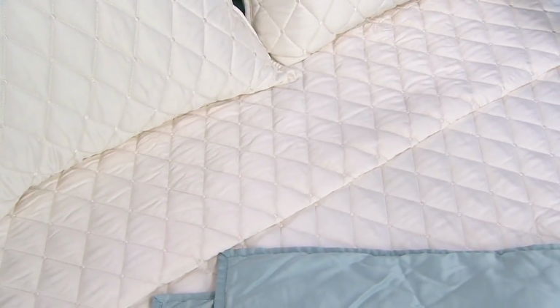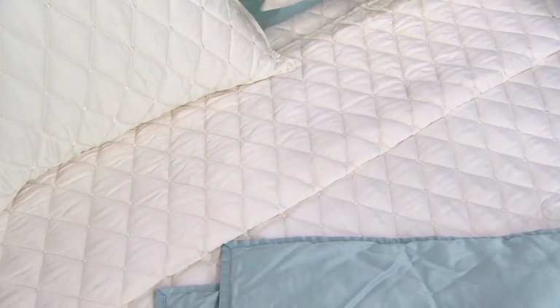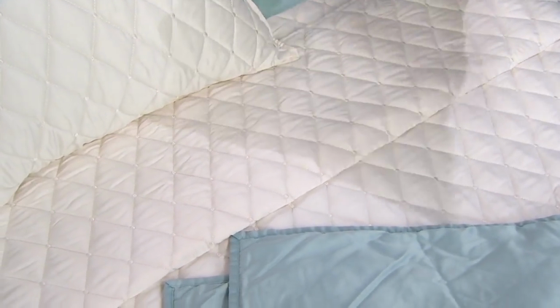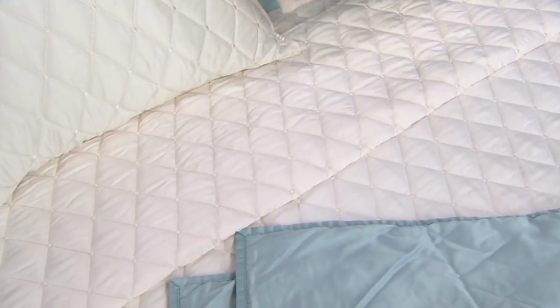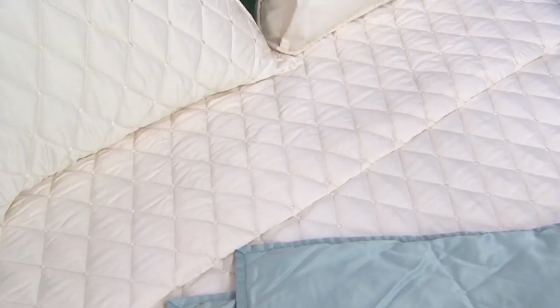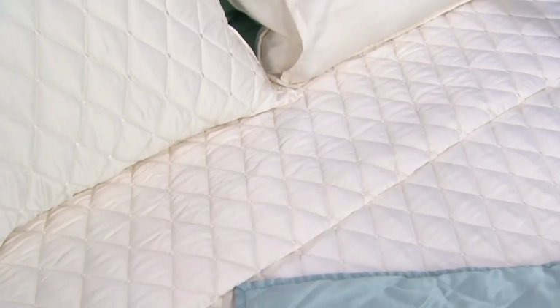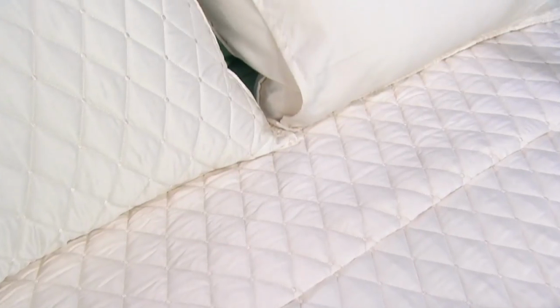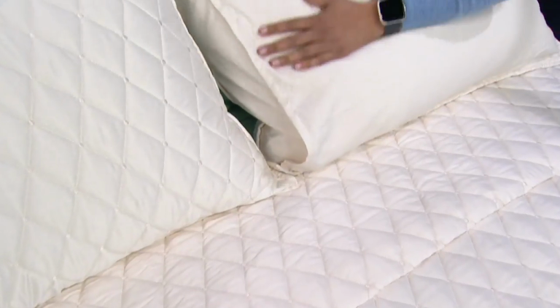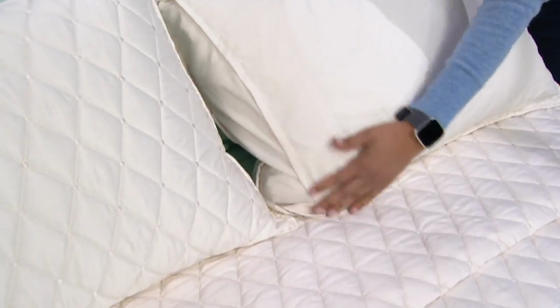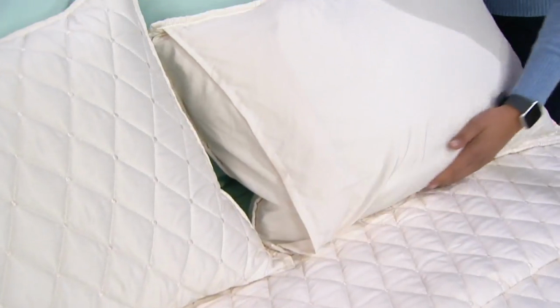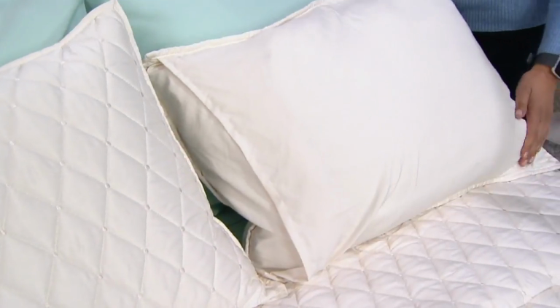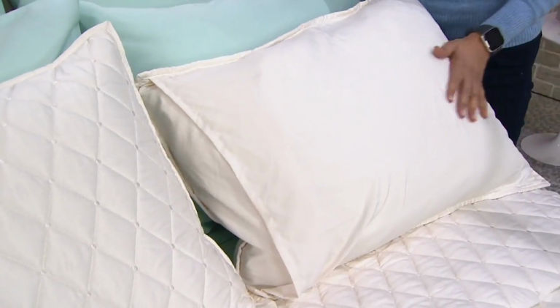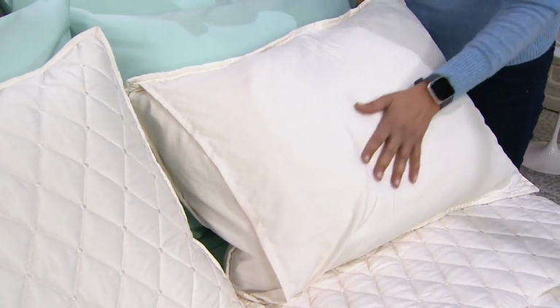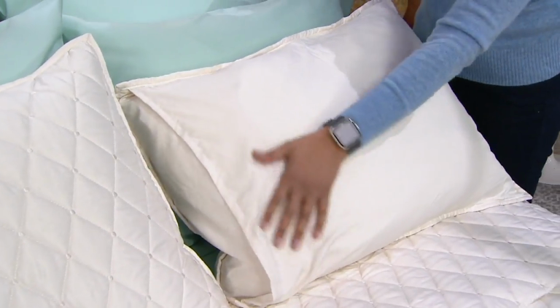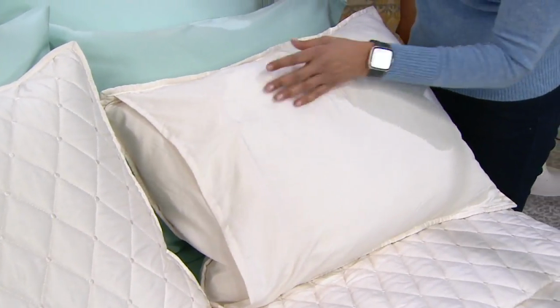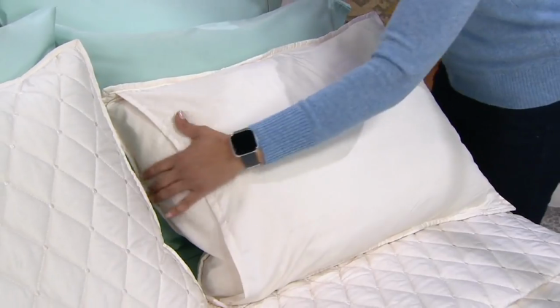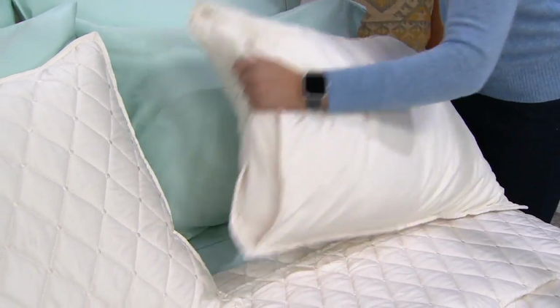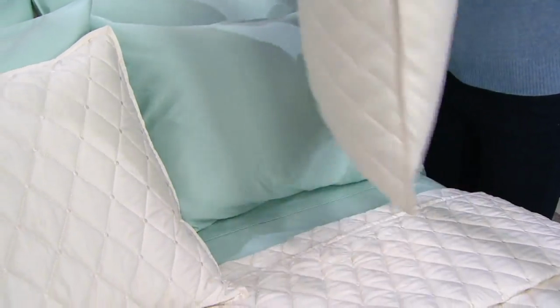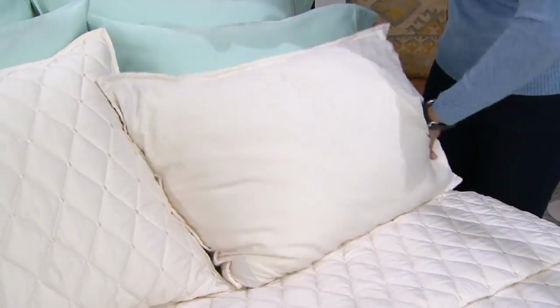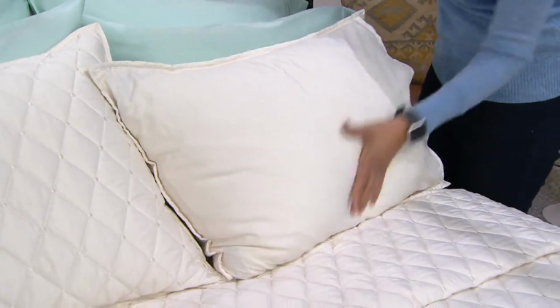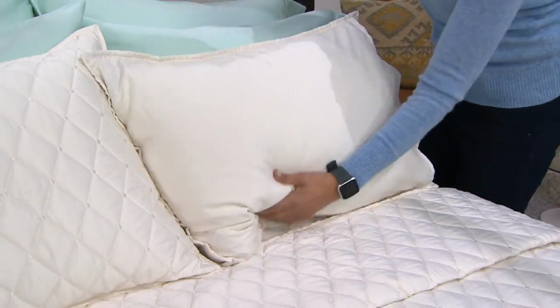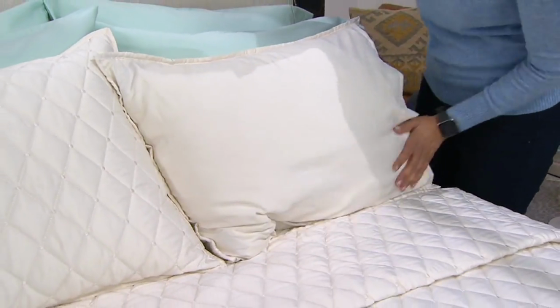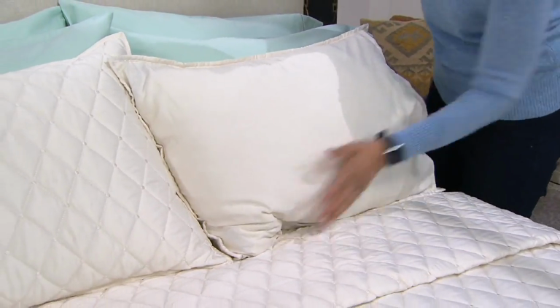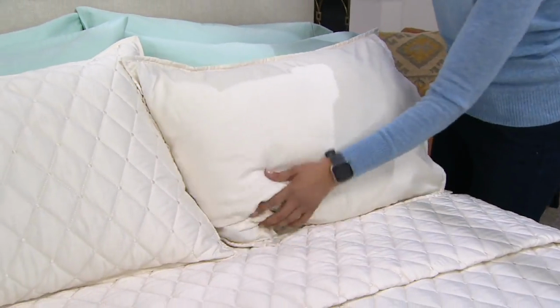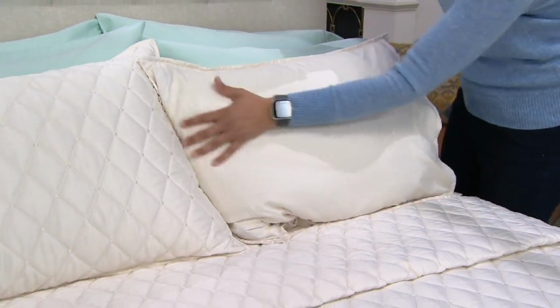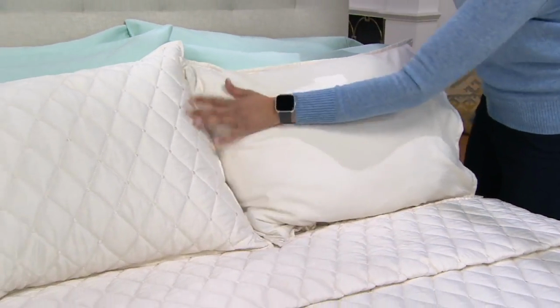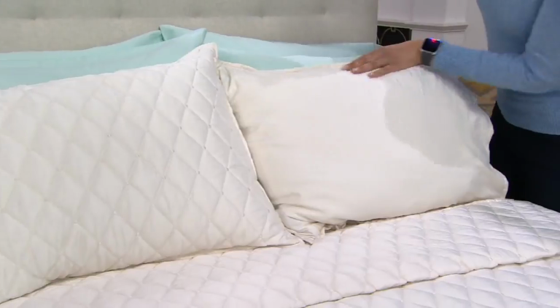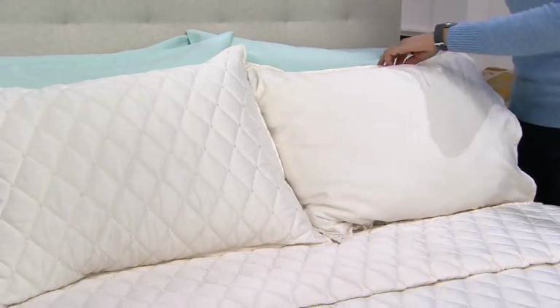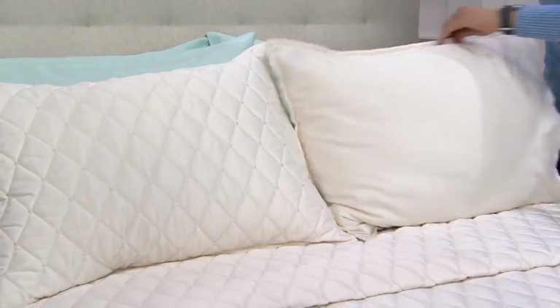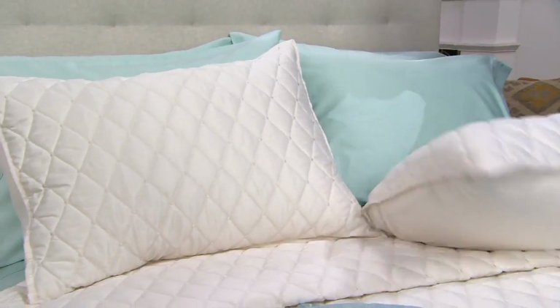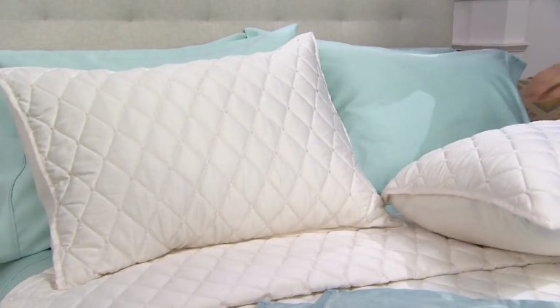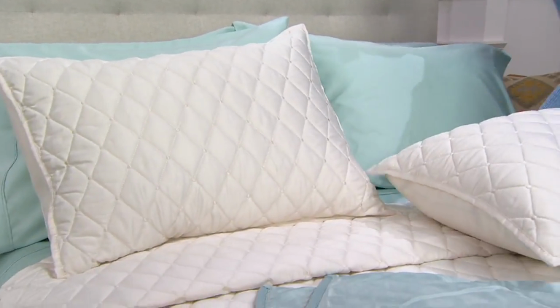The shams are beautiful — they're actually sleek on the other side. Depending on how you want your look, if you want a quieter look you can show that side, or you can have the quilted side up front.